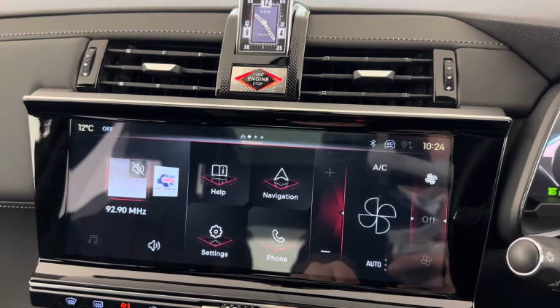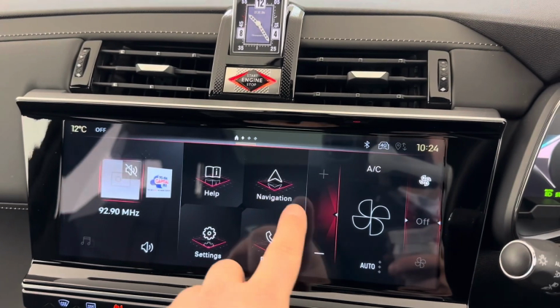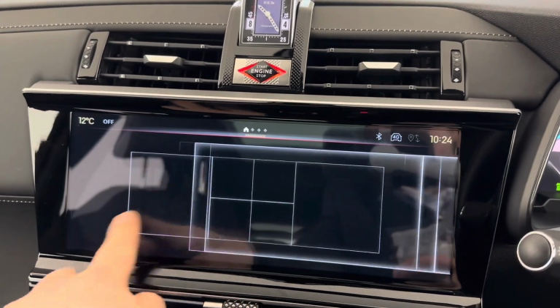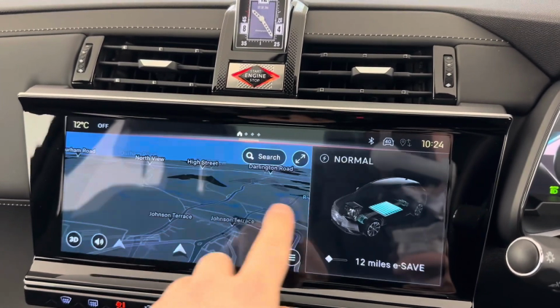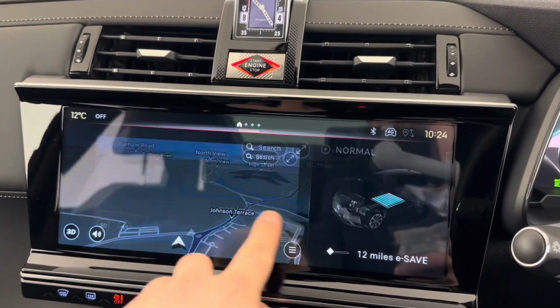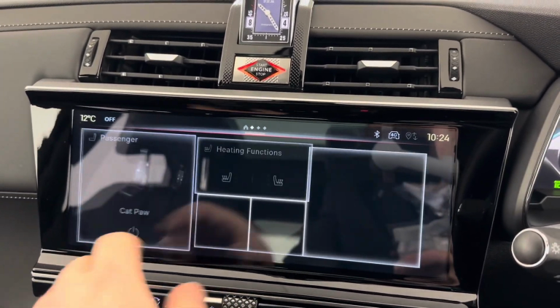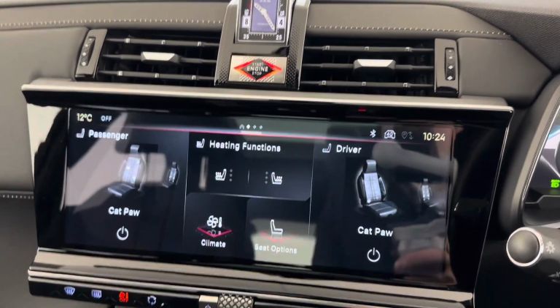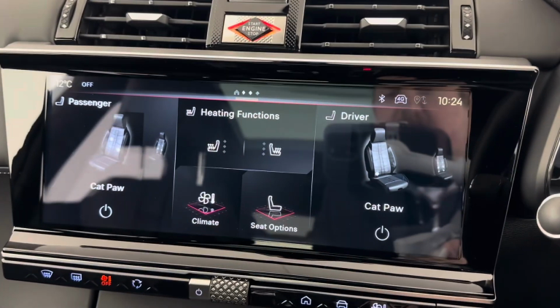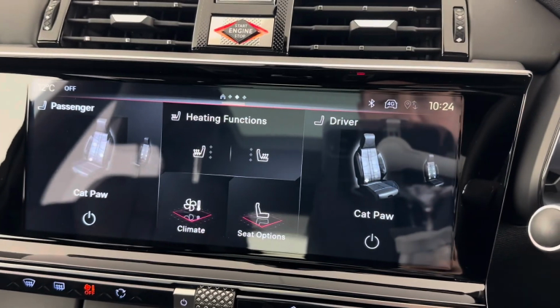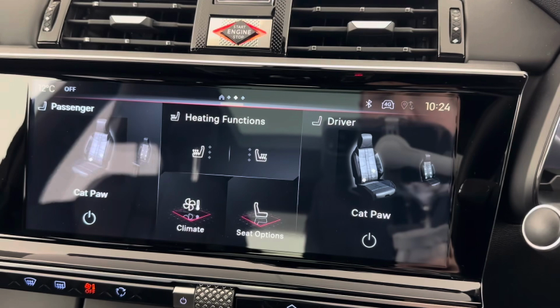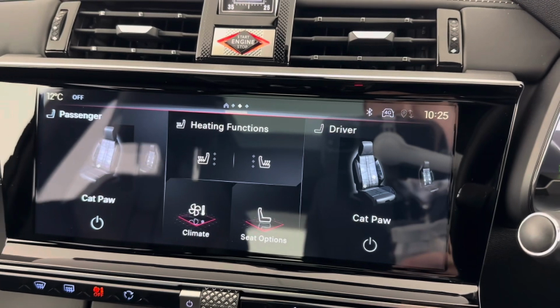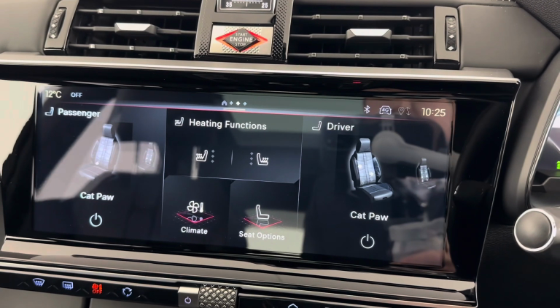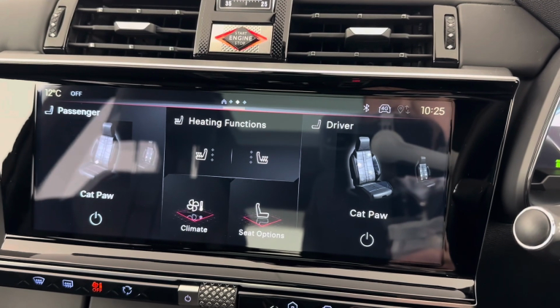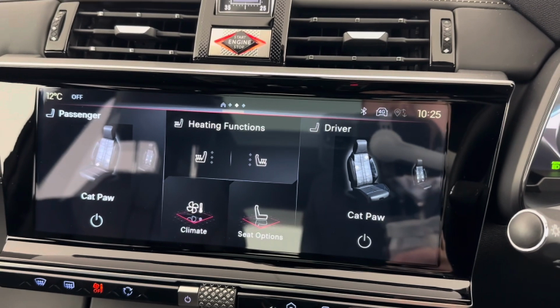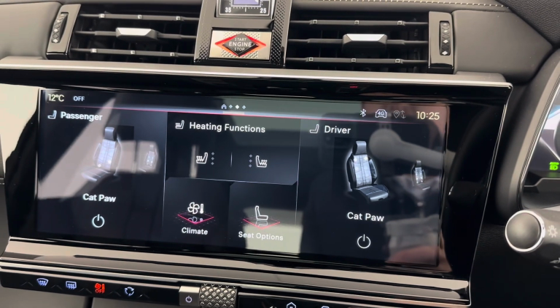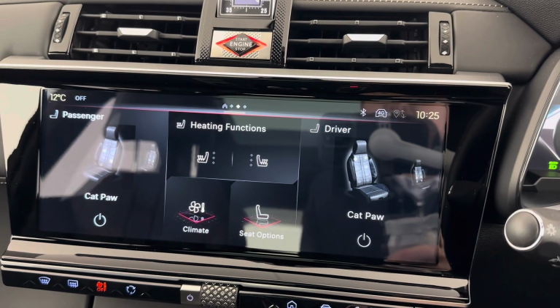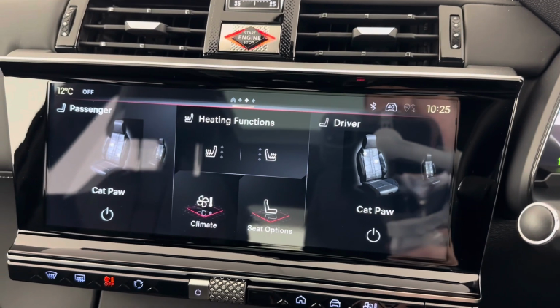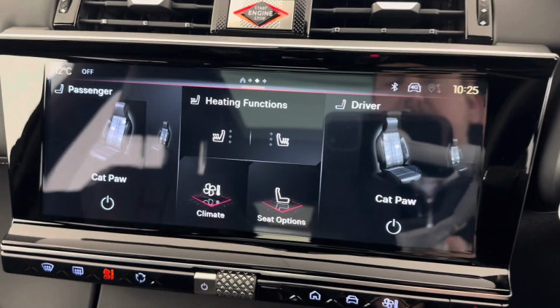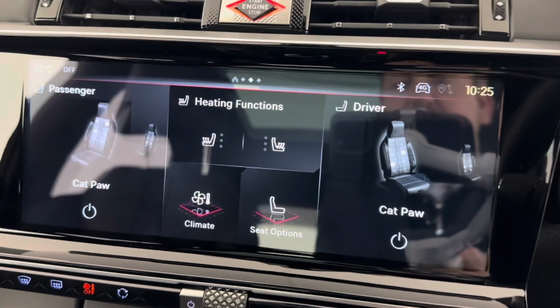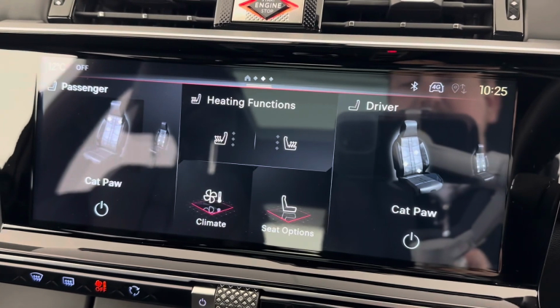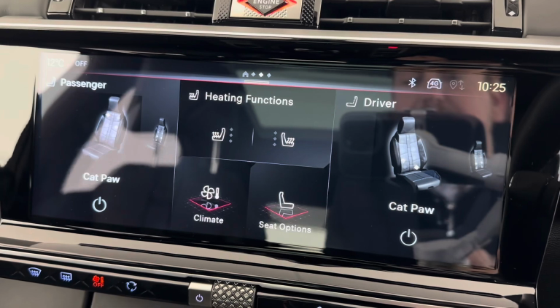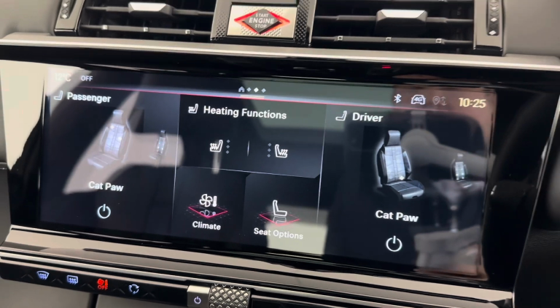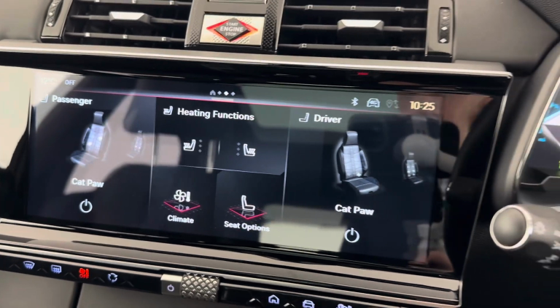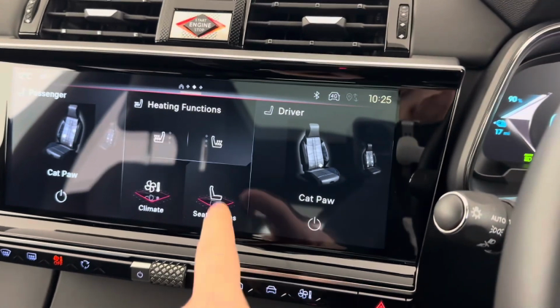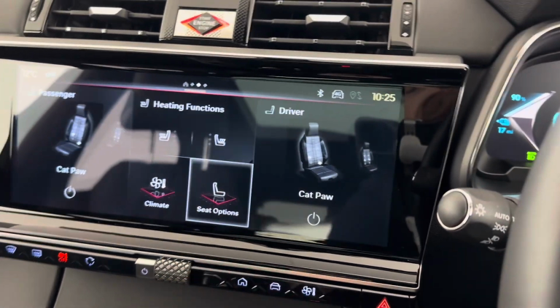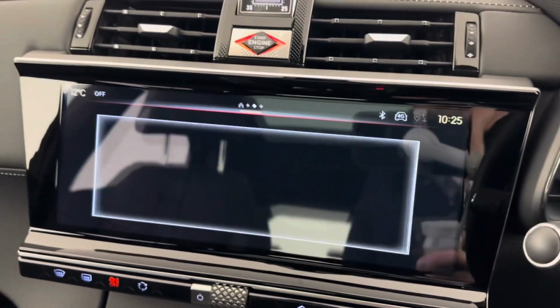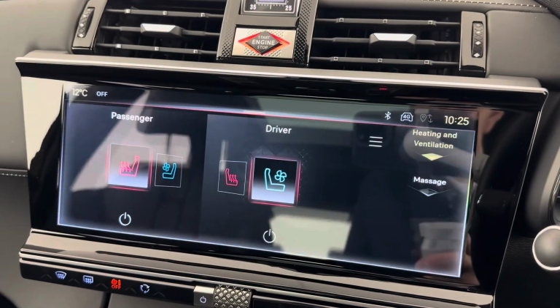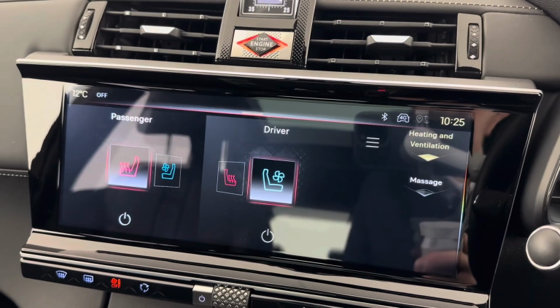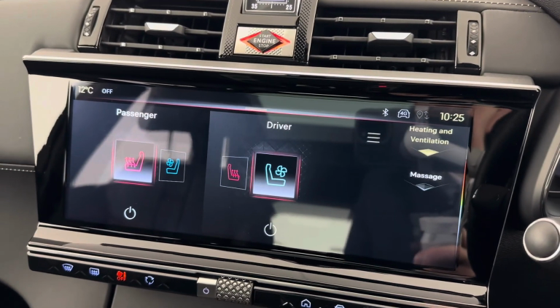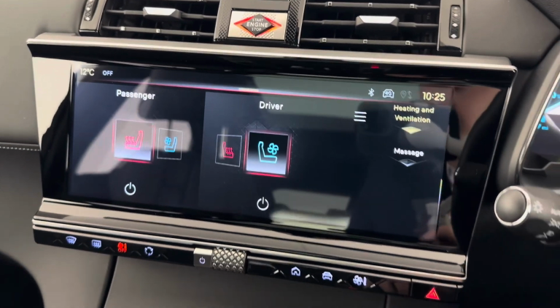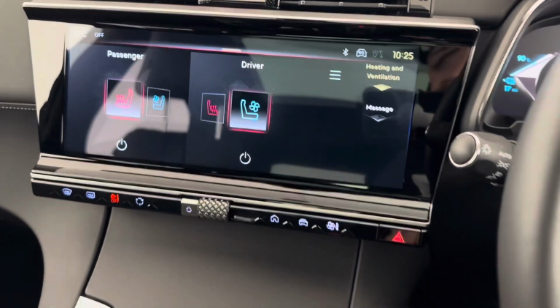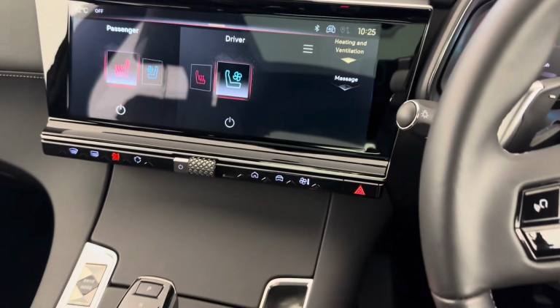We also have one of the best sound systems on the market: Focal Electra. Inside the DS7, enjoy a unique audio experience. The audio system consists of 14 speakers including a subwoofer, an amplifier, and a total power of 690 watts for exceptionally immersive sound.